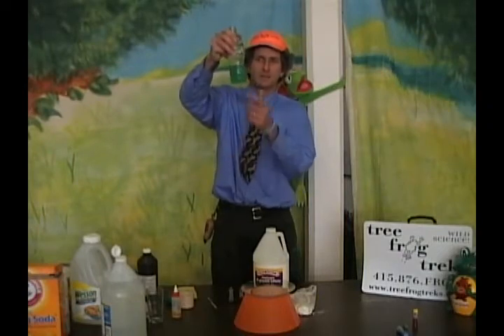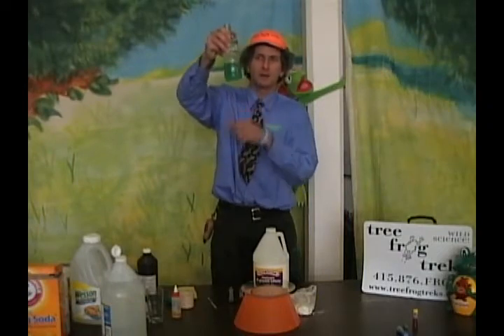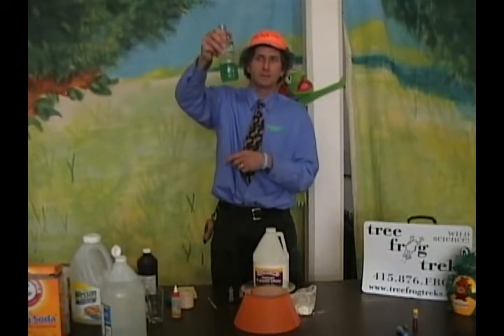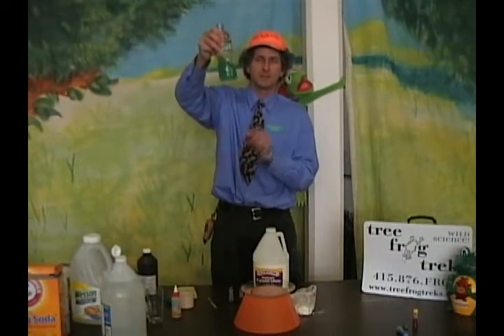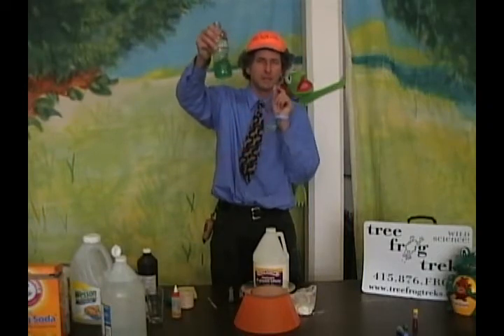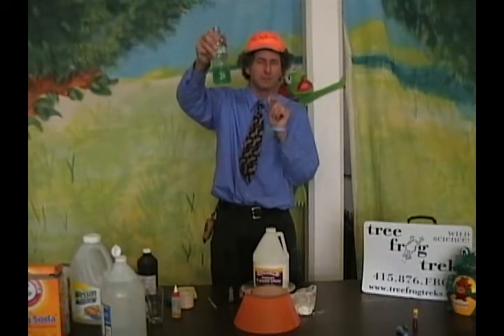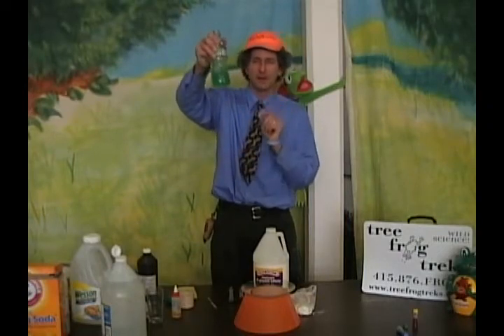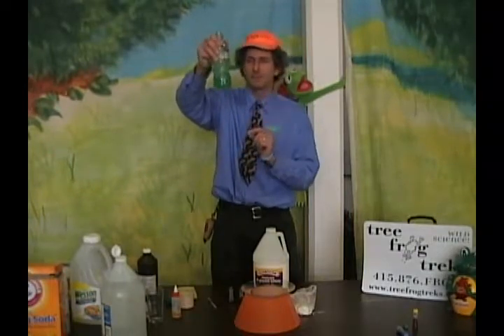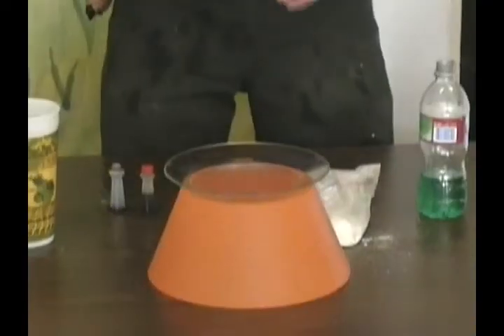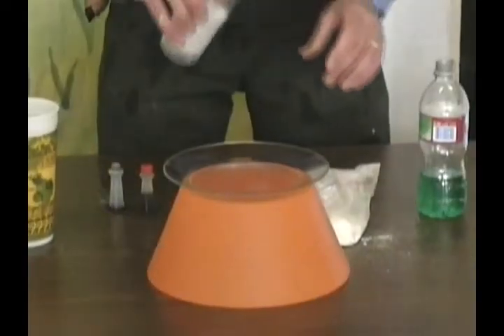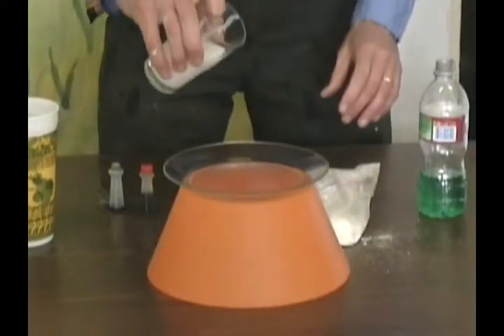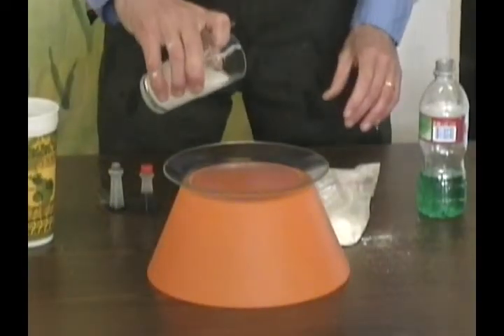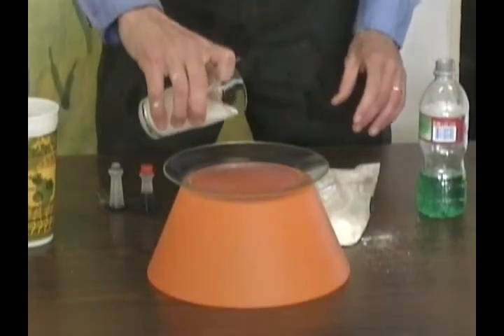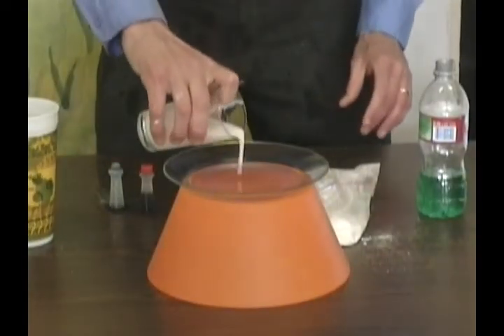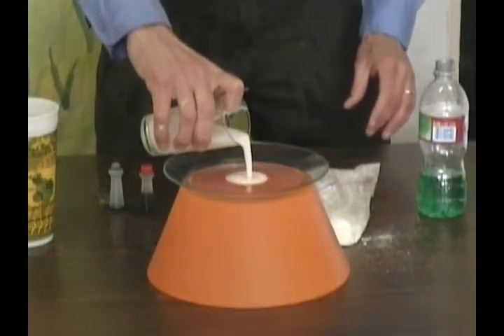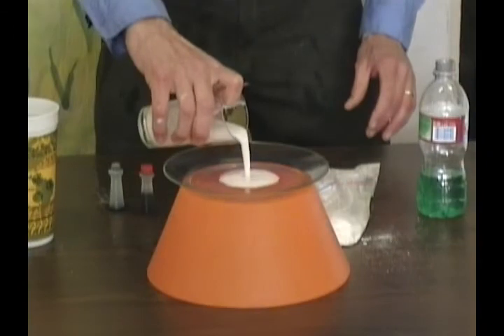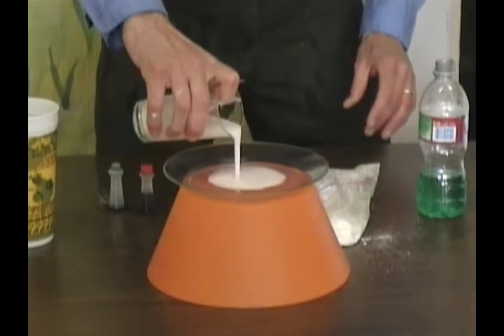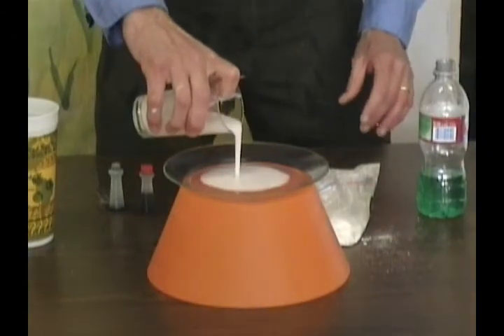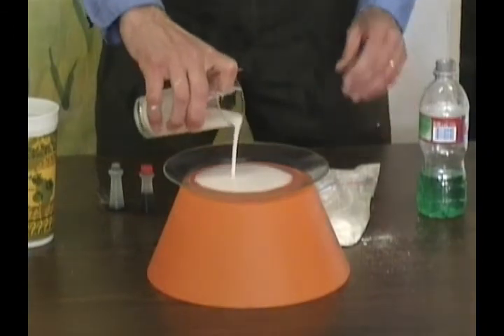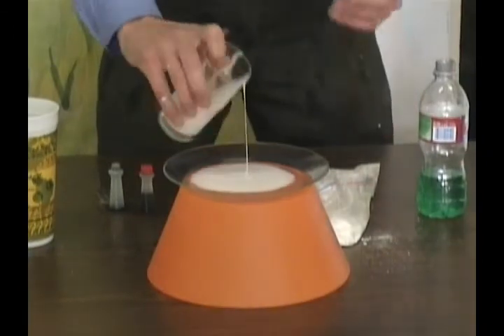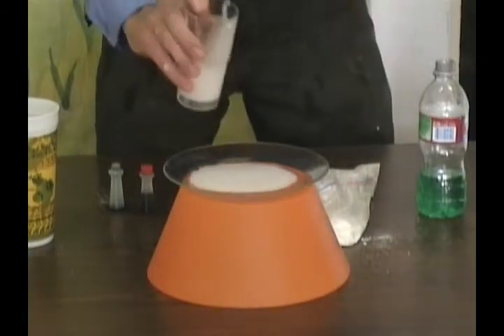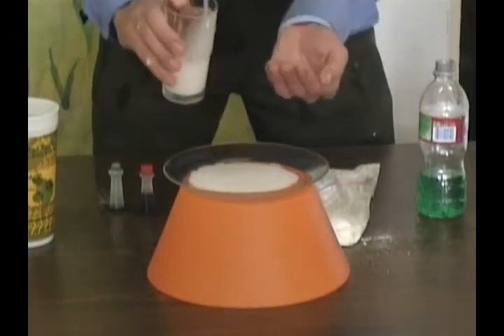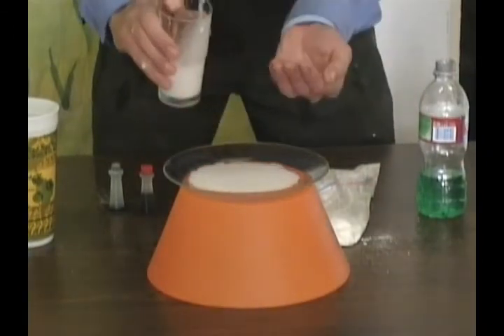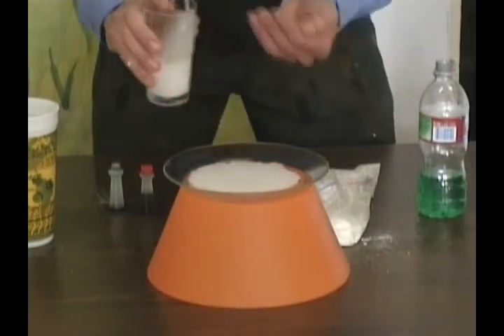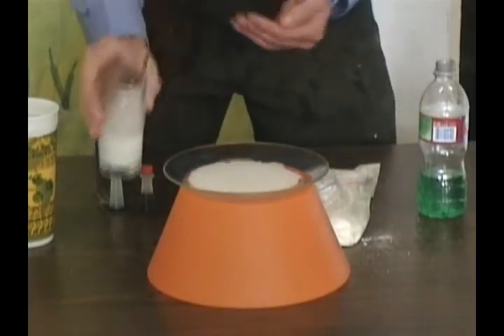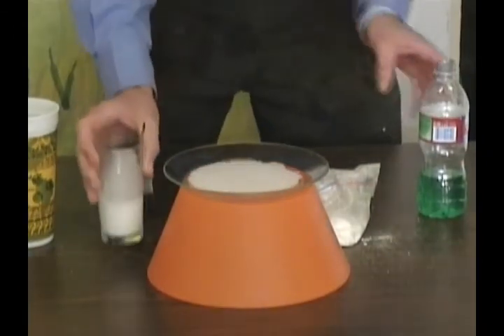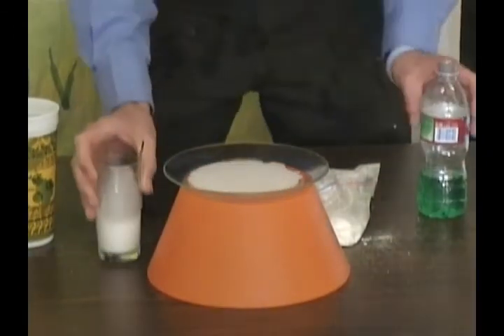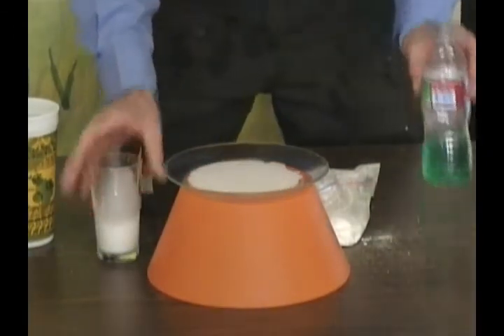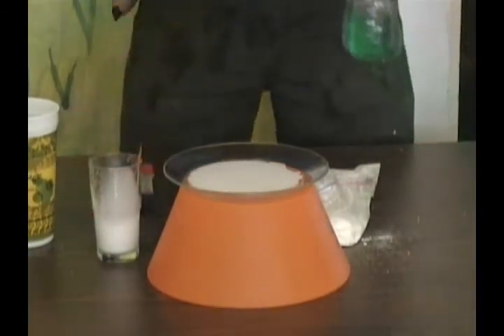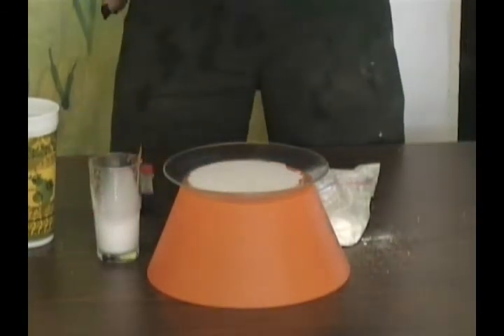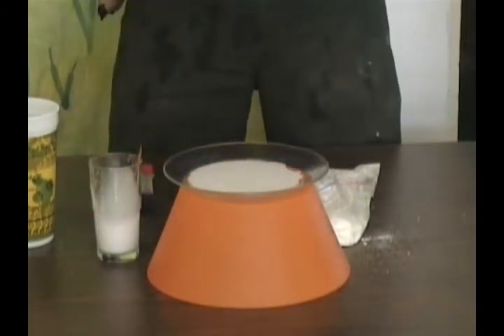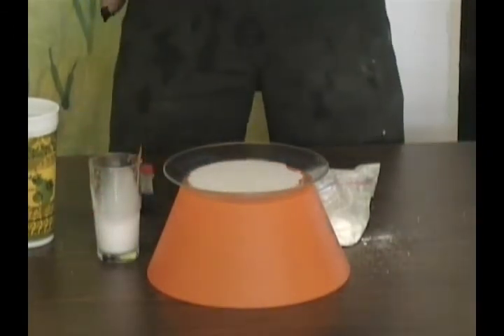You've got the perfect amount. First we pour in our watered-down glue — and remember, you can actually do this in the hand of the children too — and then we pour in a little bit of the borax solution.